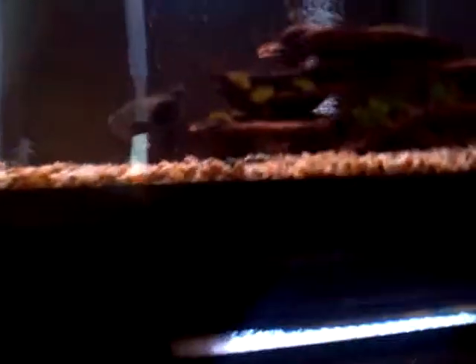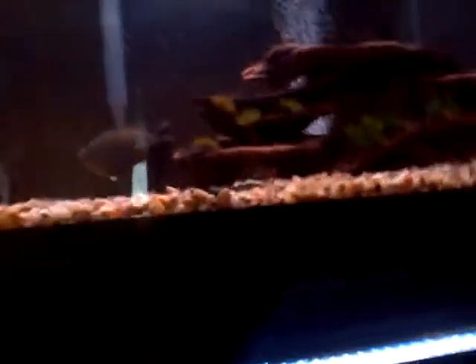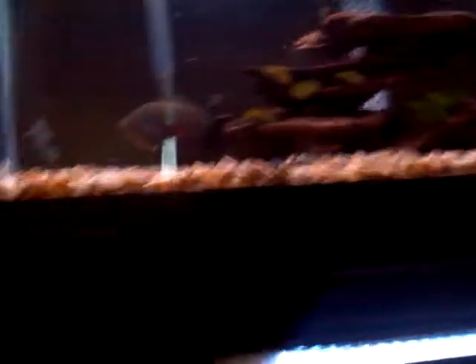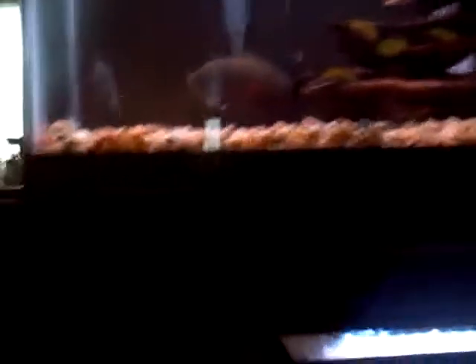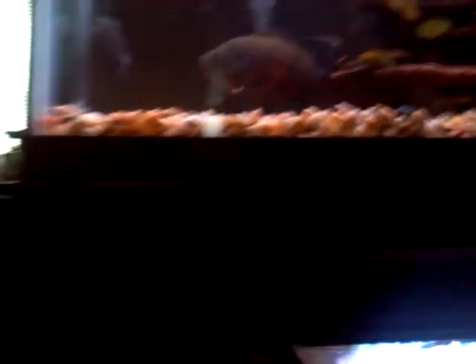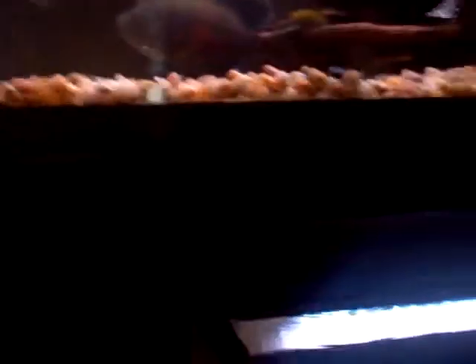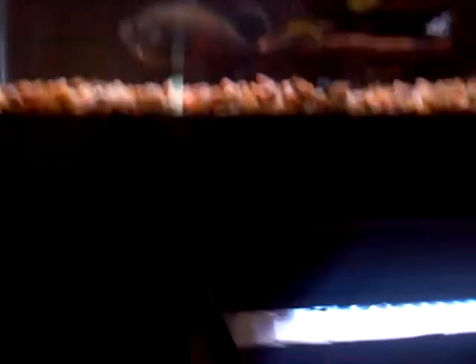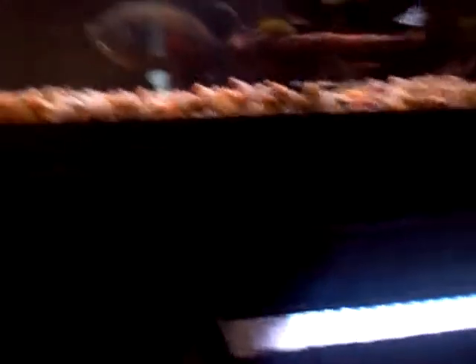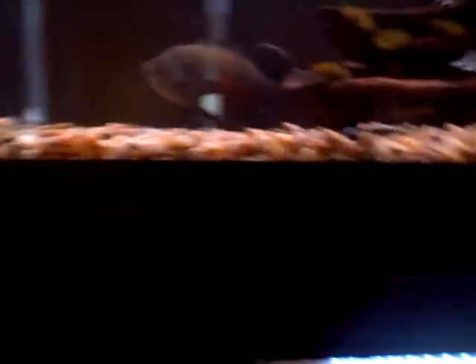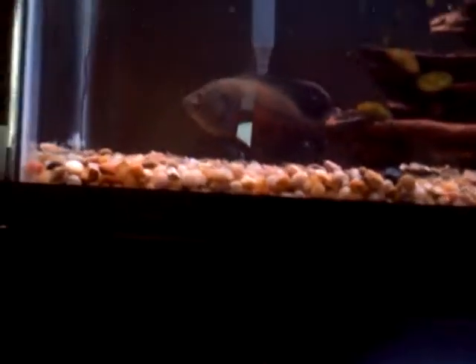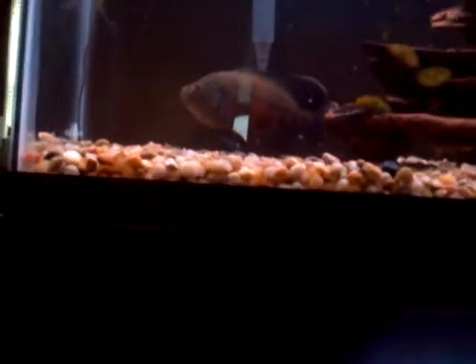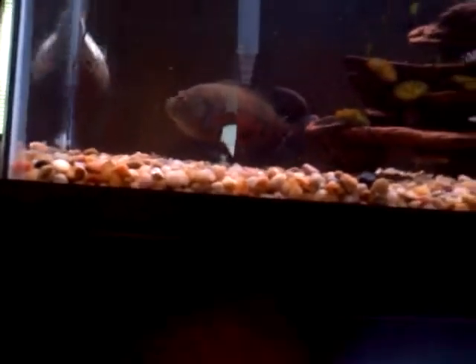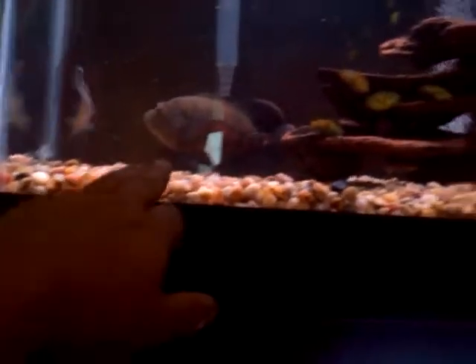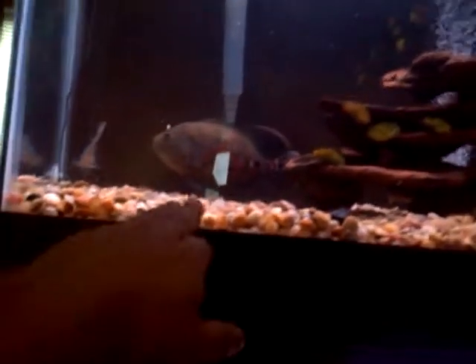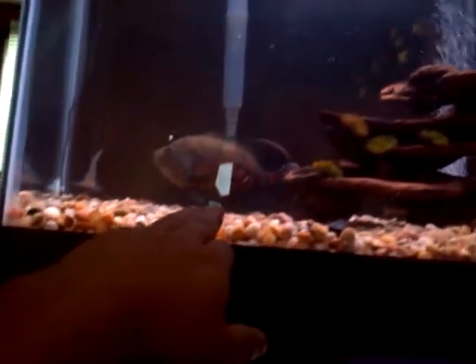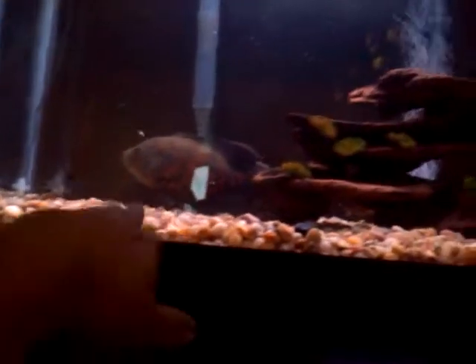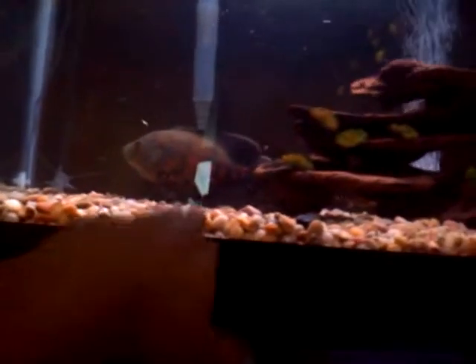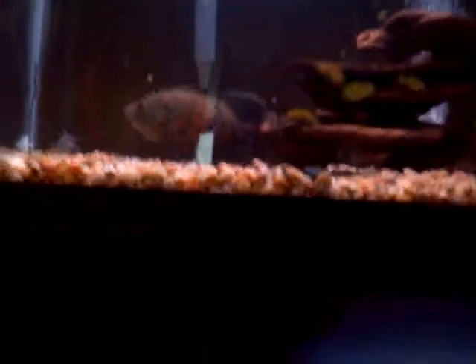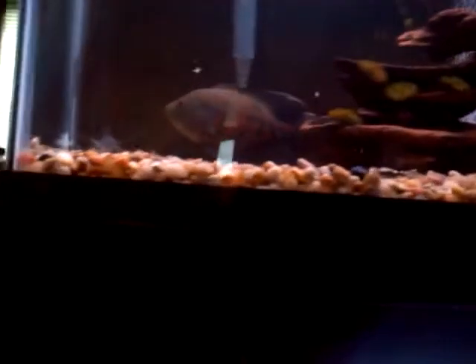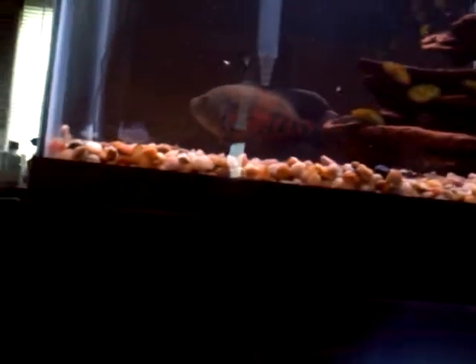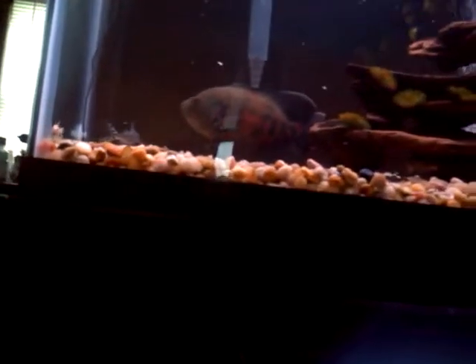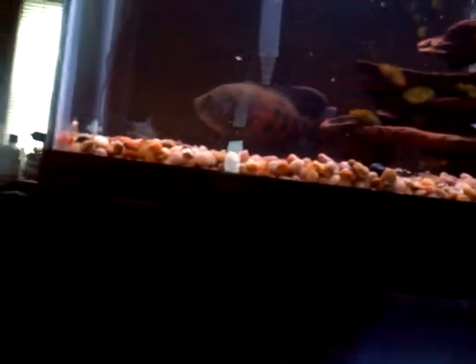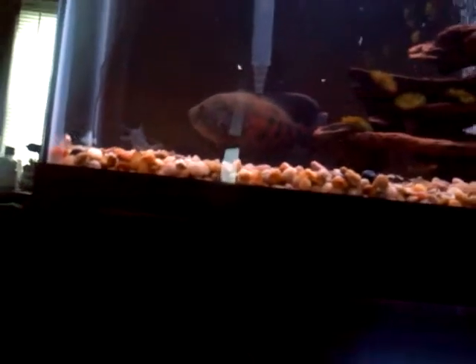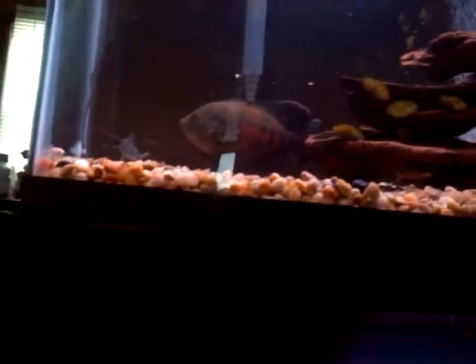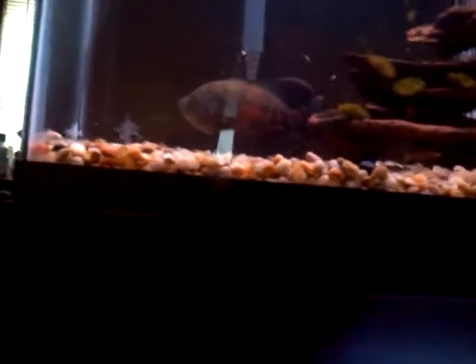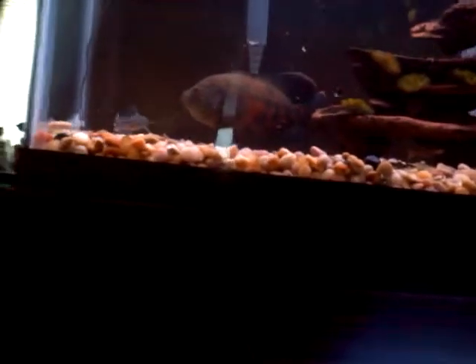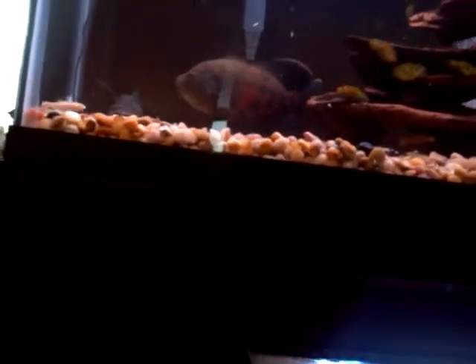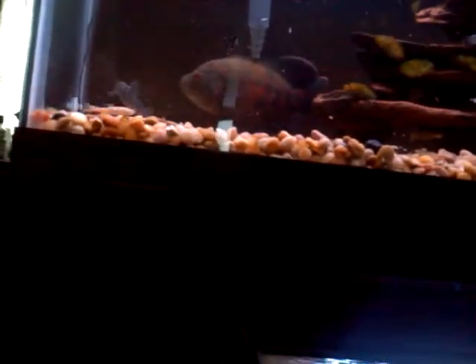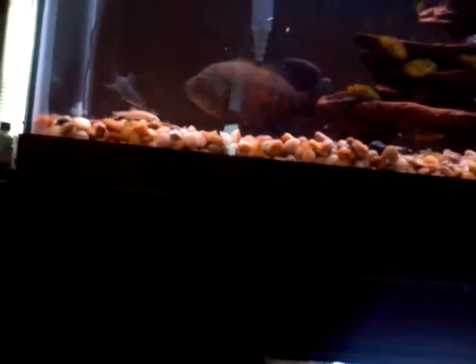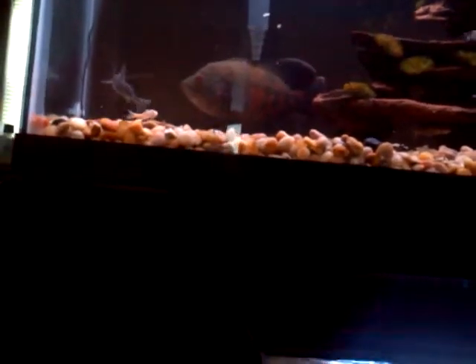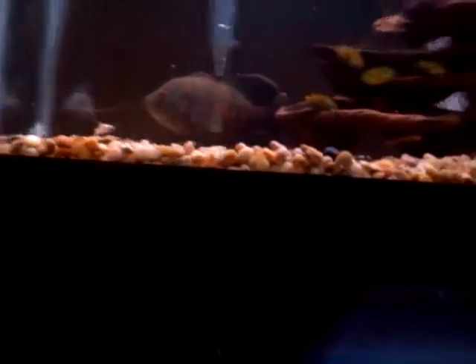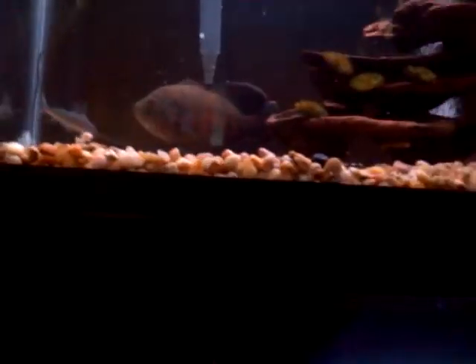Sneaky! One minnow tried to go right underneath him, figuring if he was under him he wouldn't see him. And the Oscar just stood there, turned real slowly, and got him.